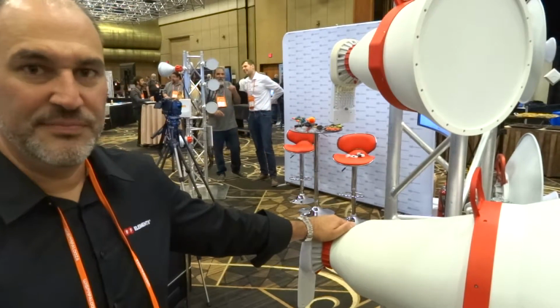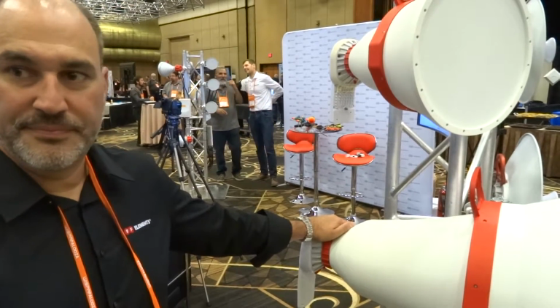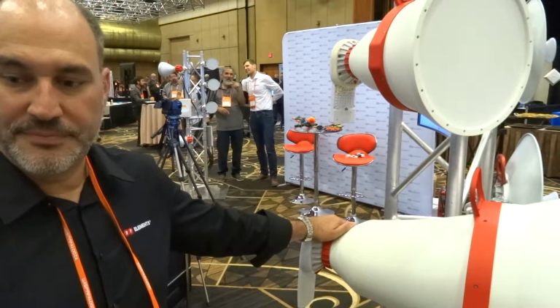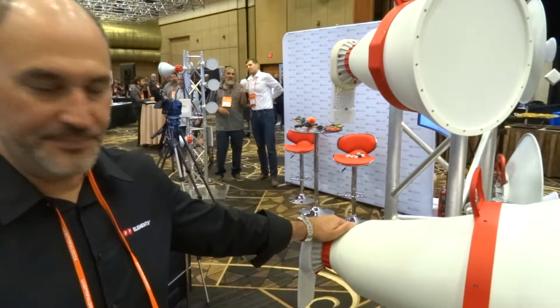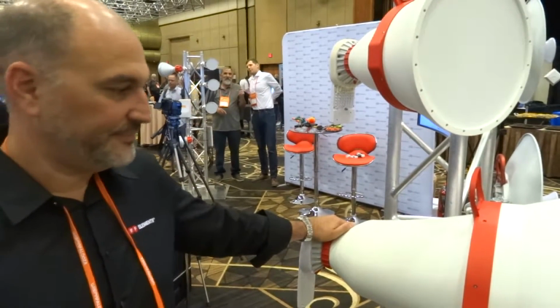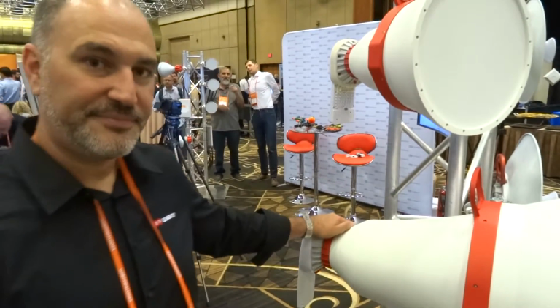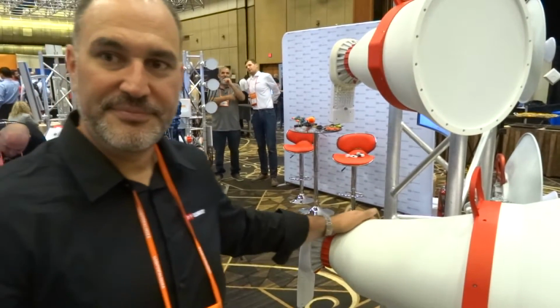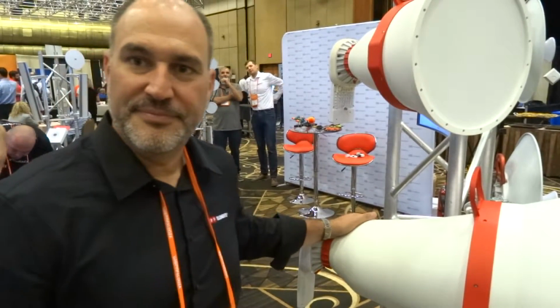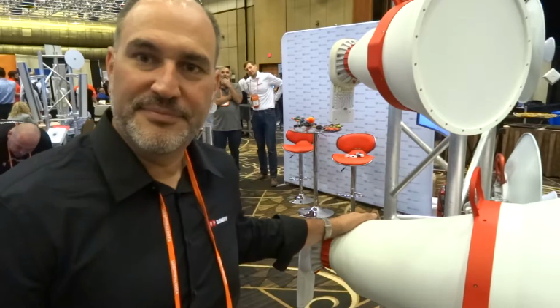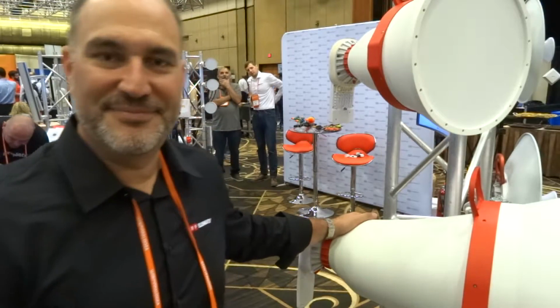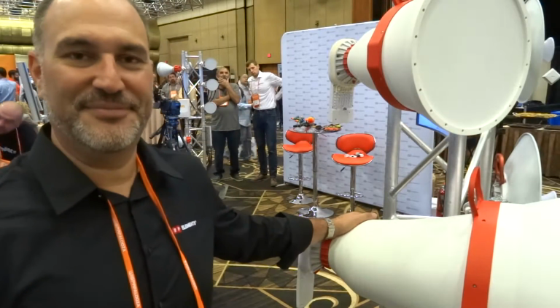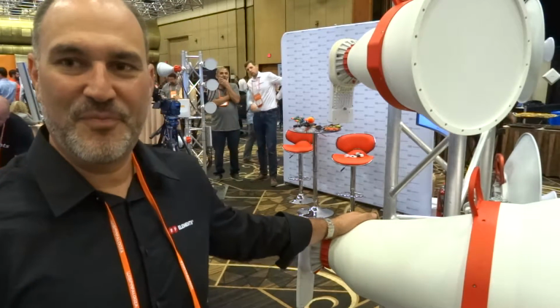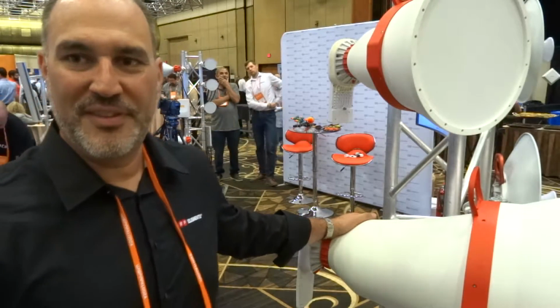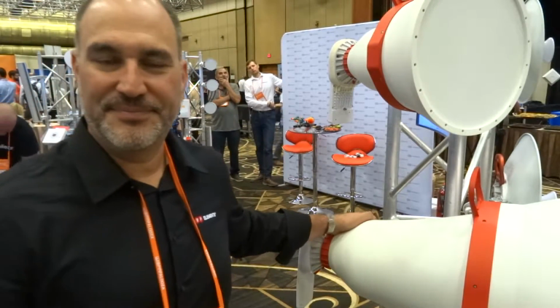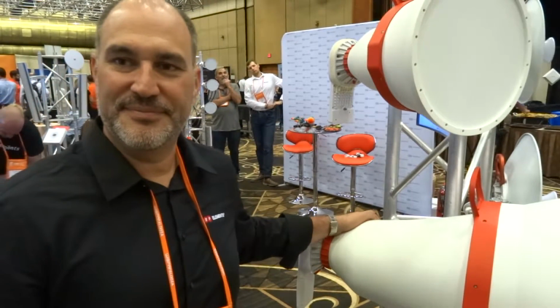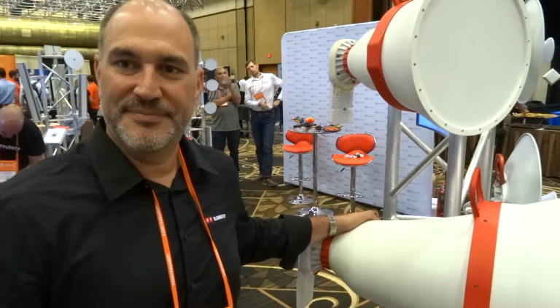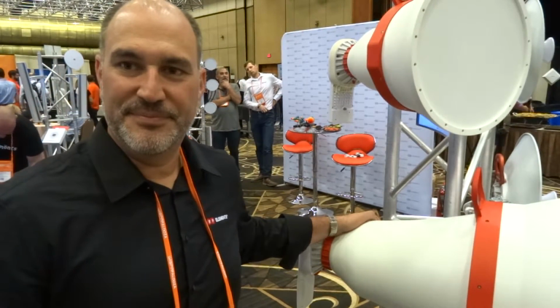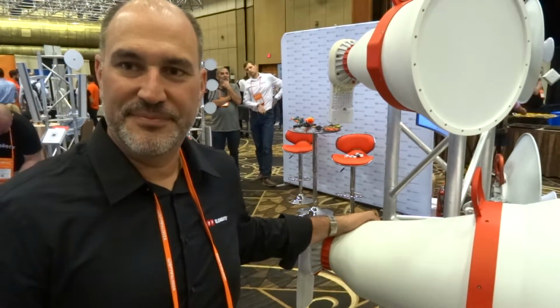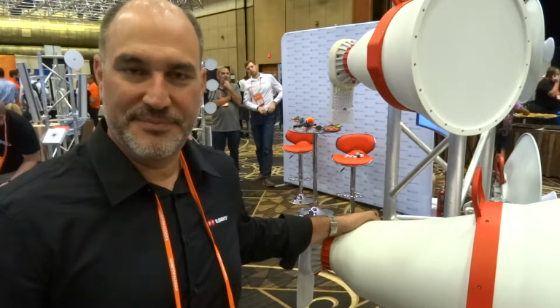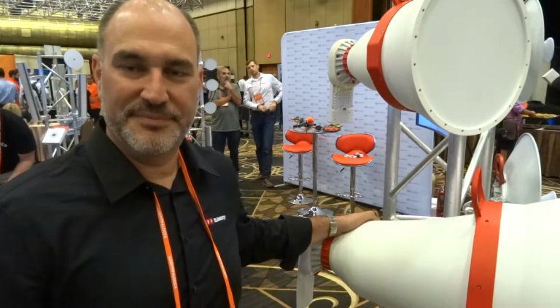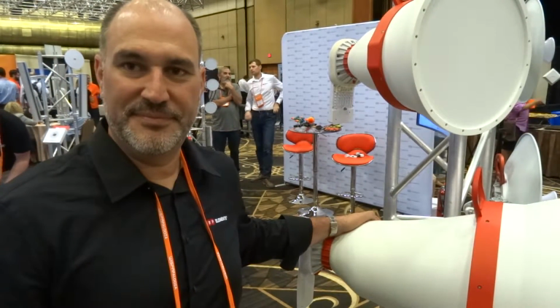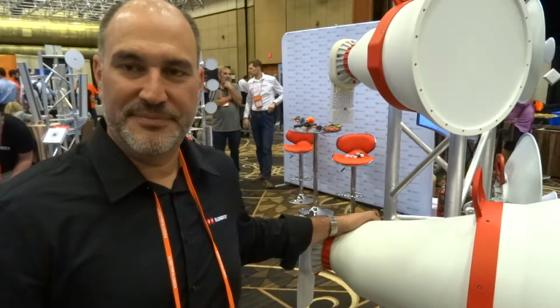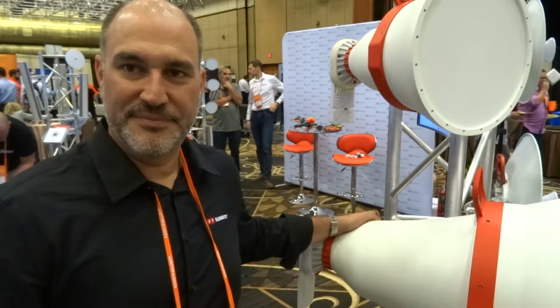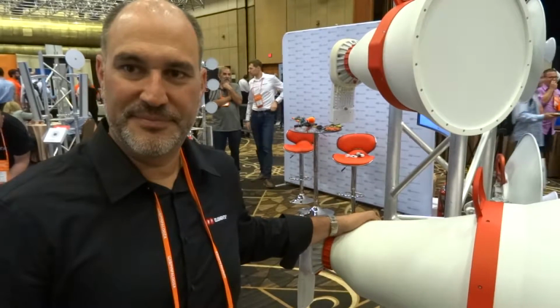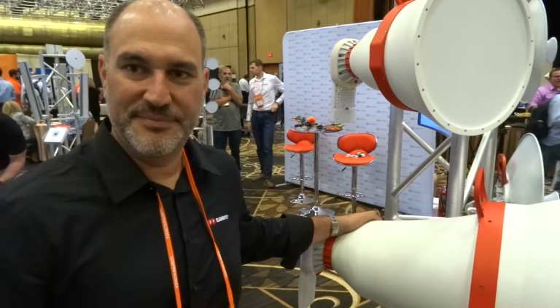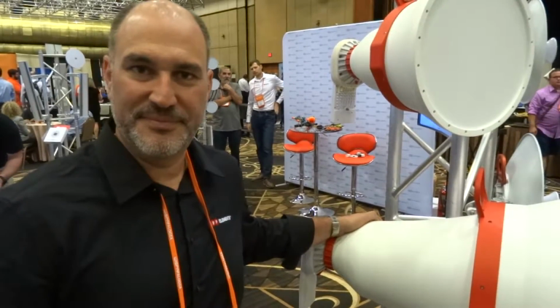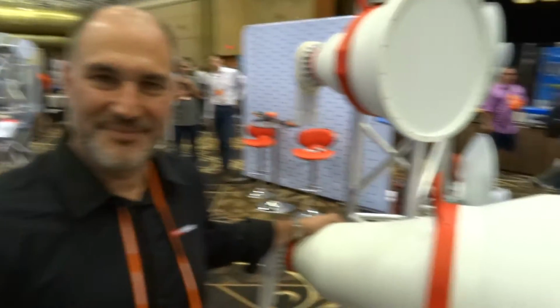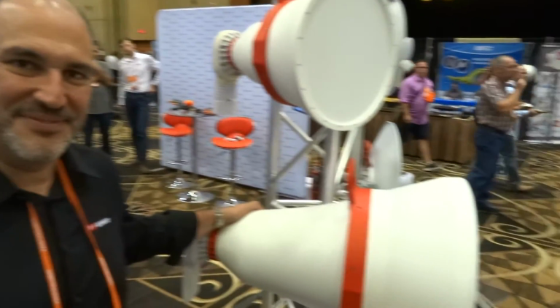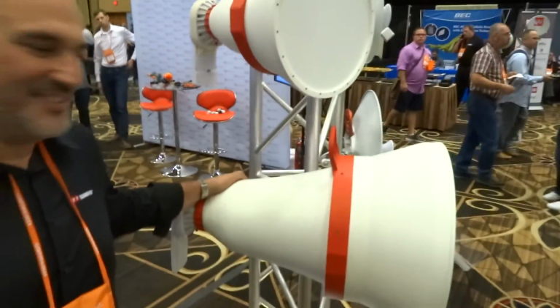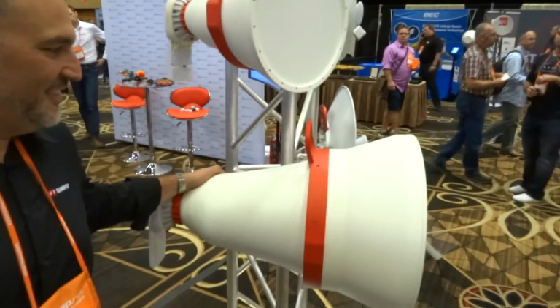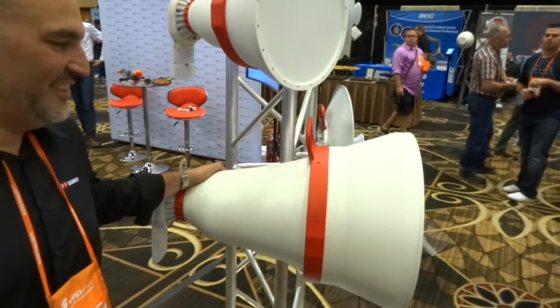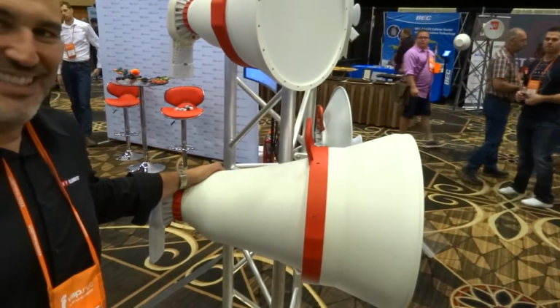Hi guys, welcome to another episode here, another interview. We've got Tassos from RF Elements. You may have seen pictures of these, as he says, bongos.